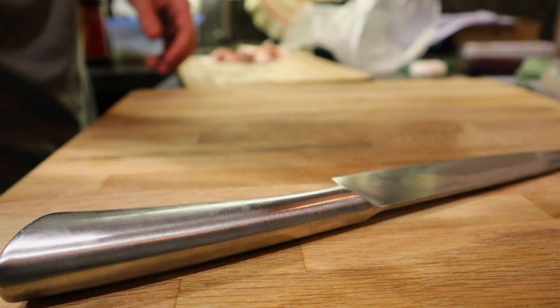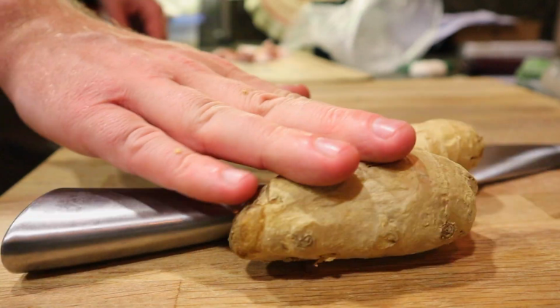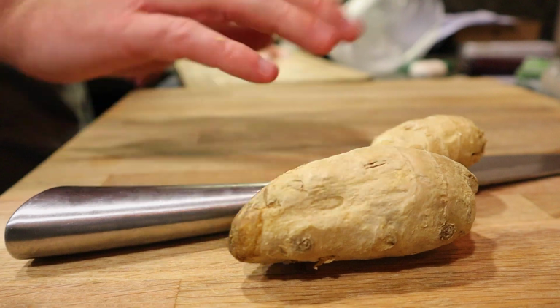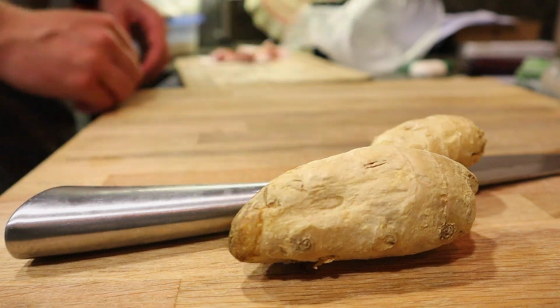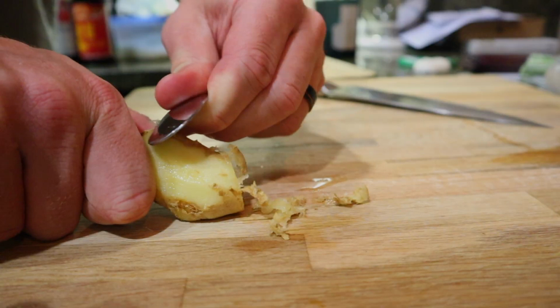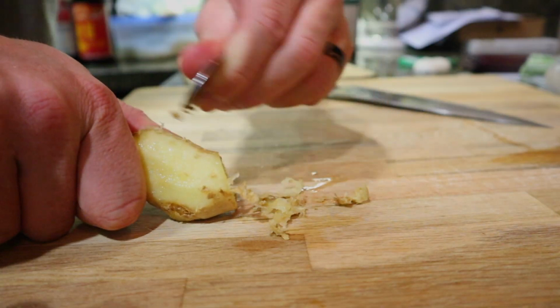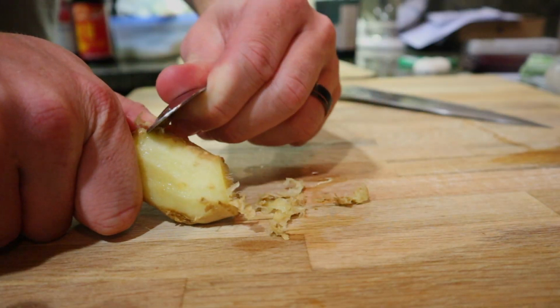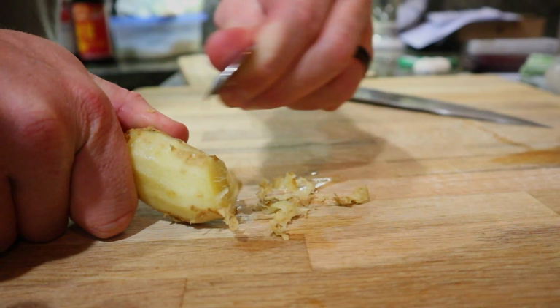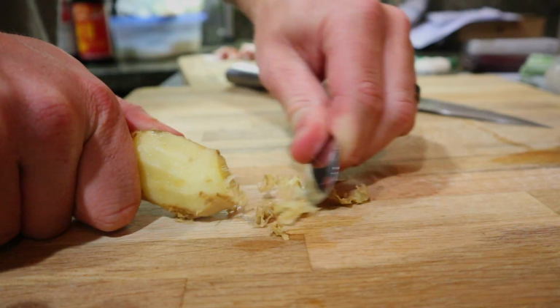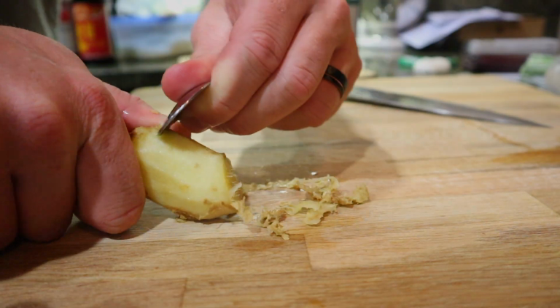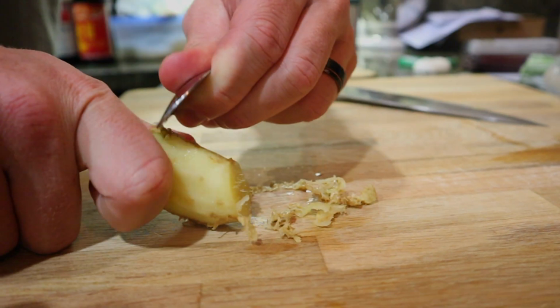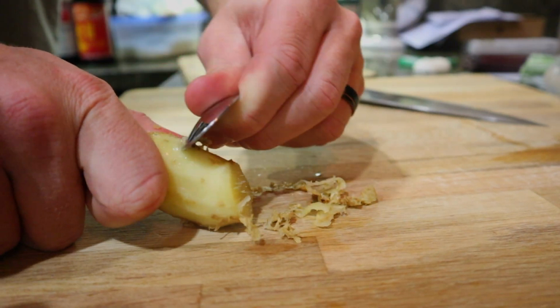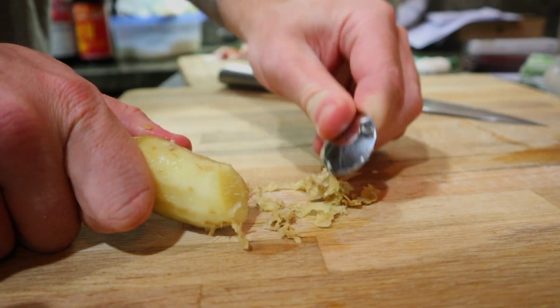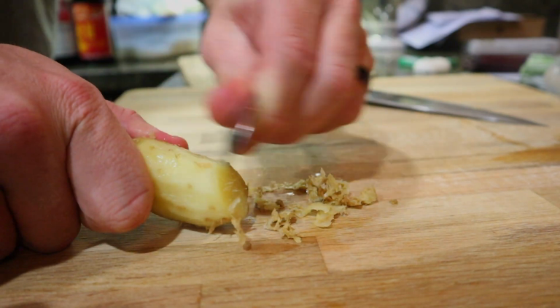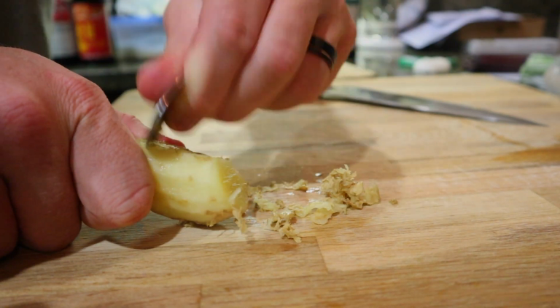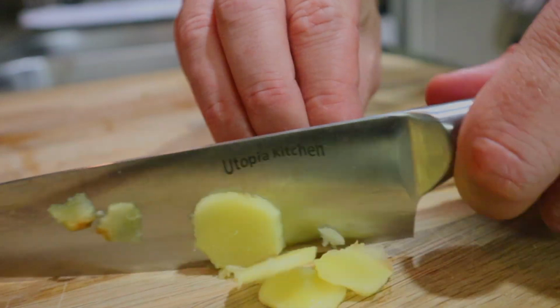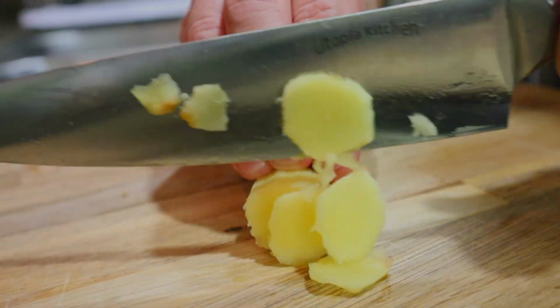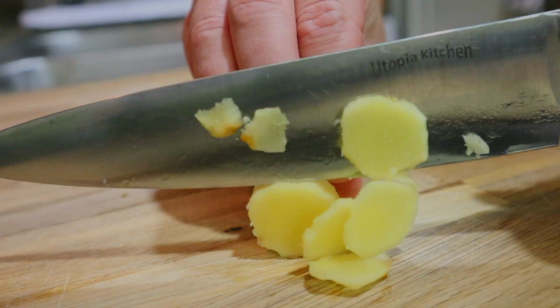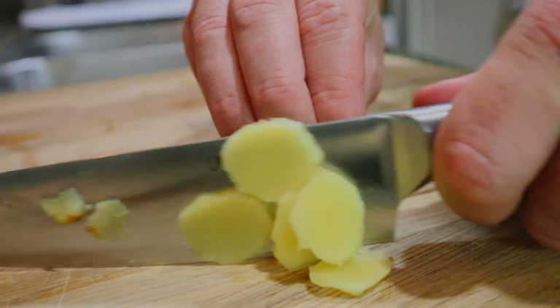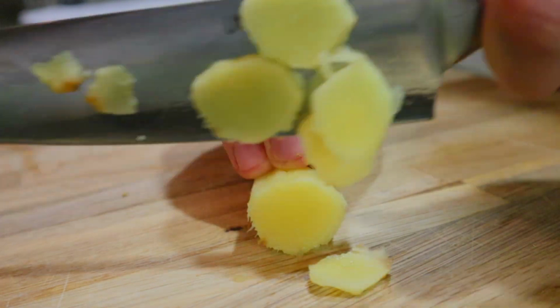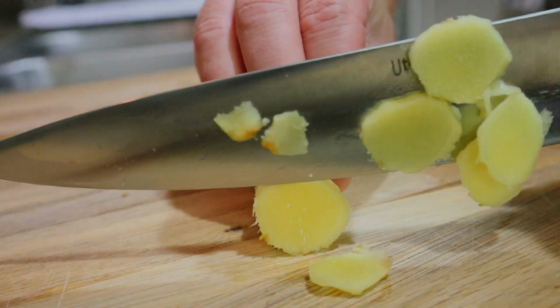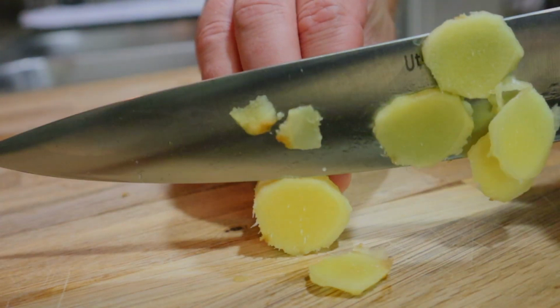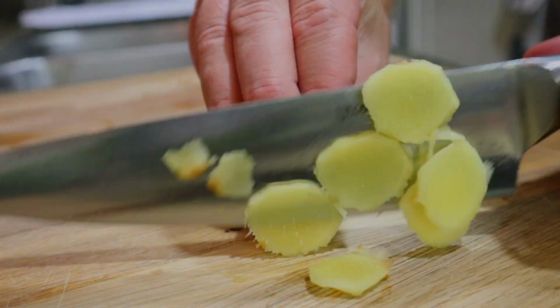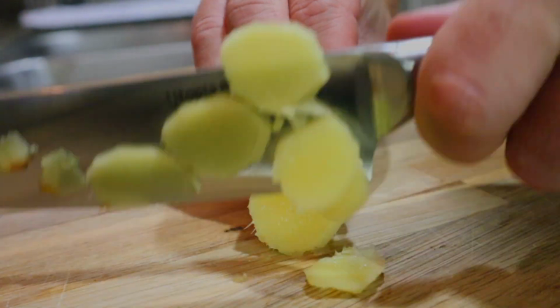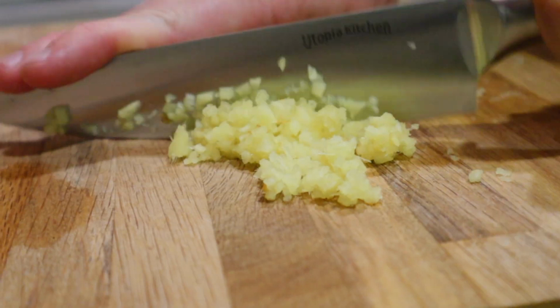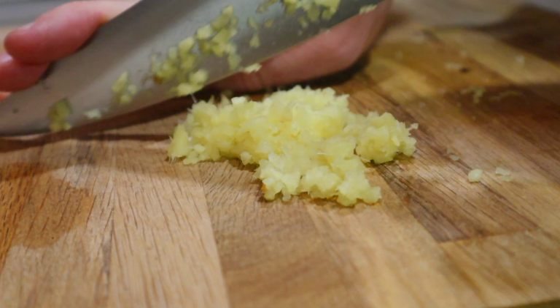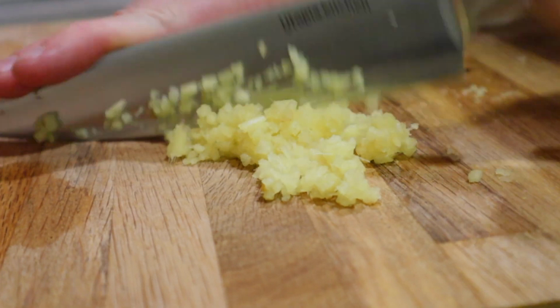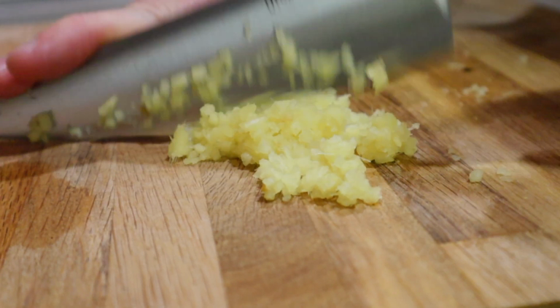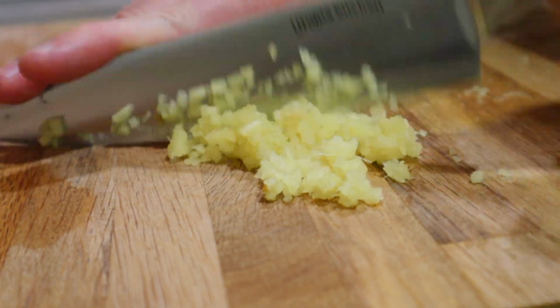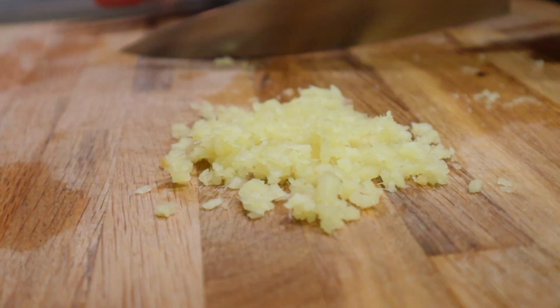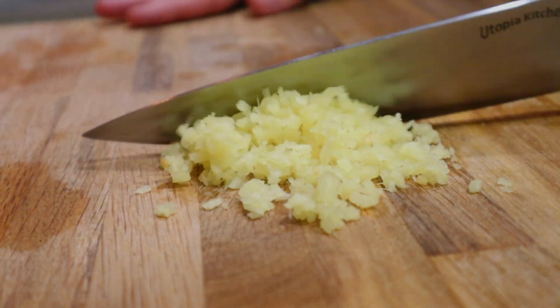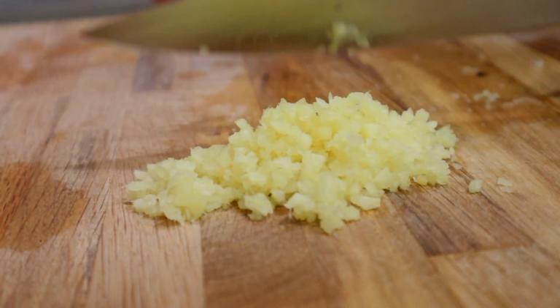To get you started, you're going to want a knob of ginger. The easiest way to peel the skin off is with the back of a spoon — chop it into little pieces, and you got it, dude.